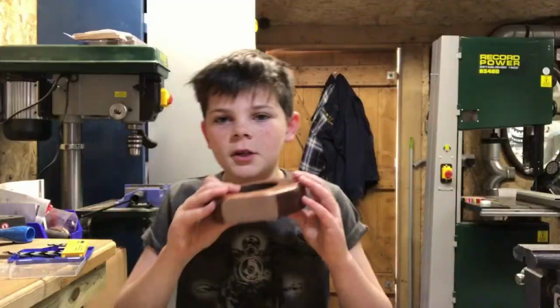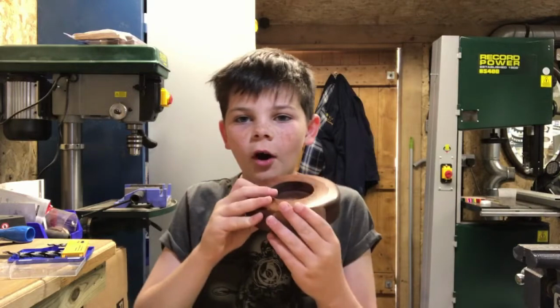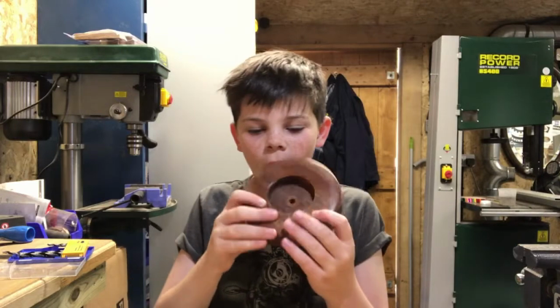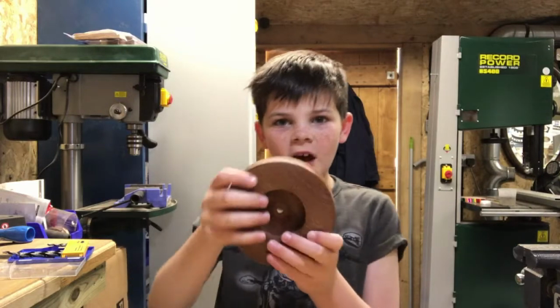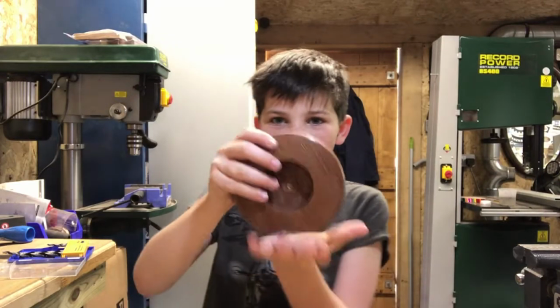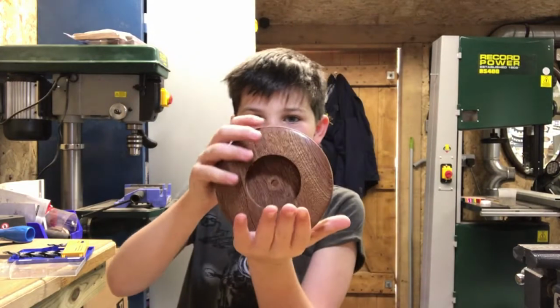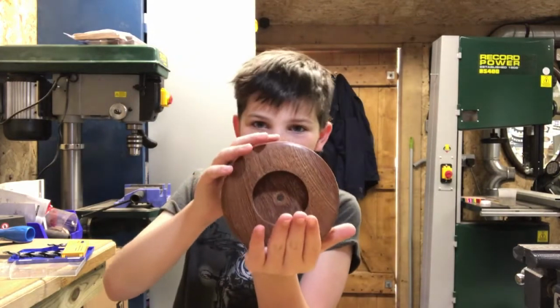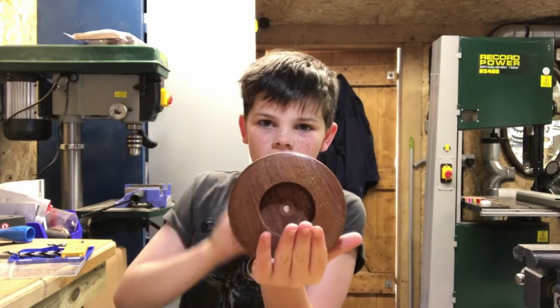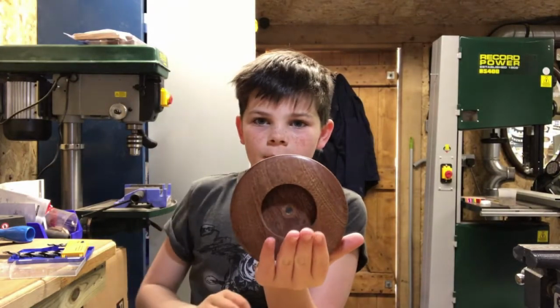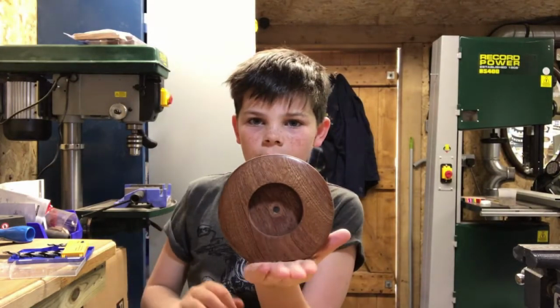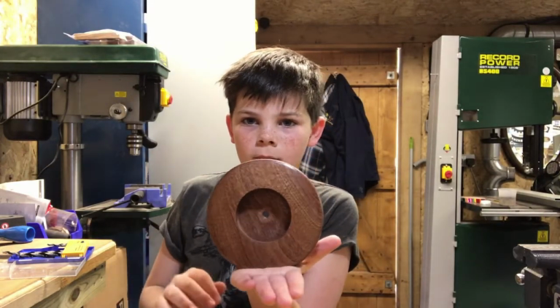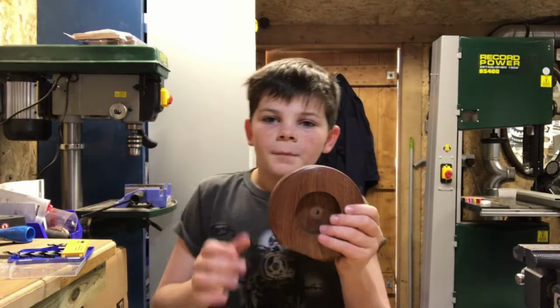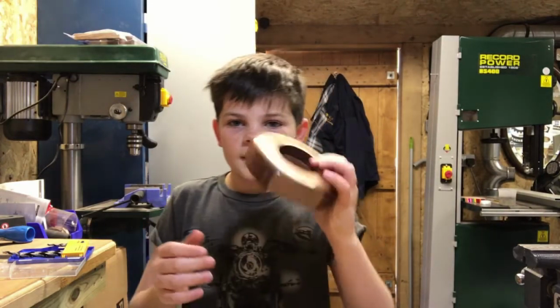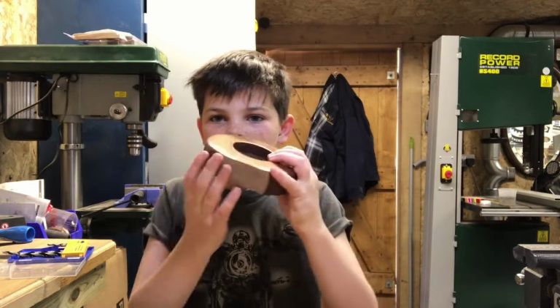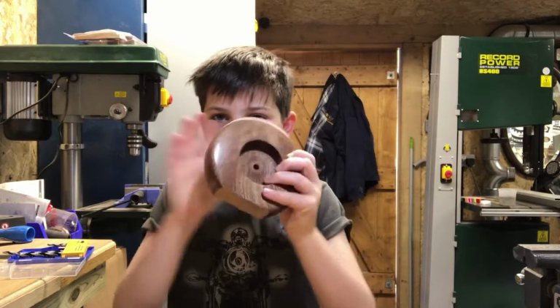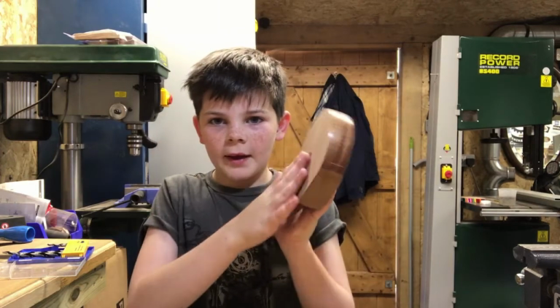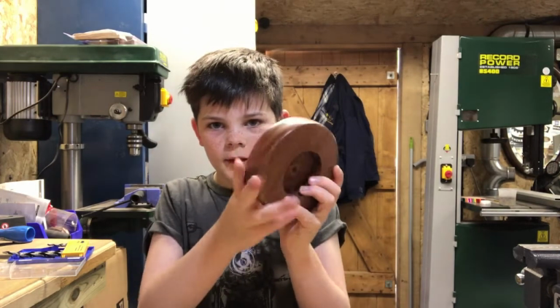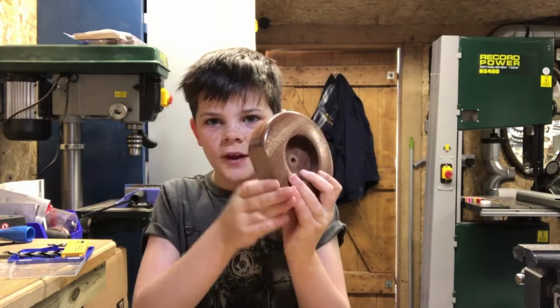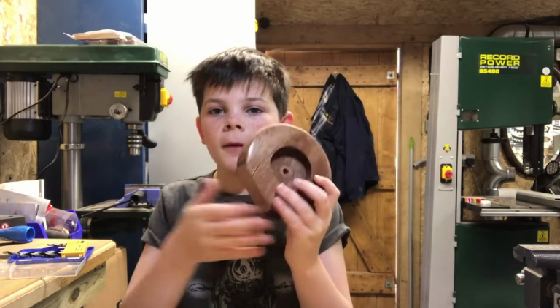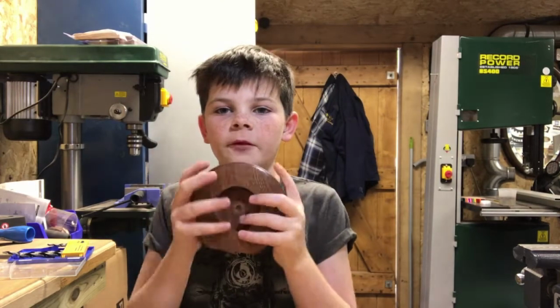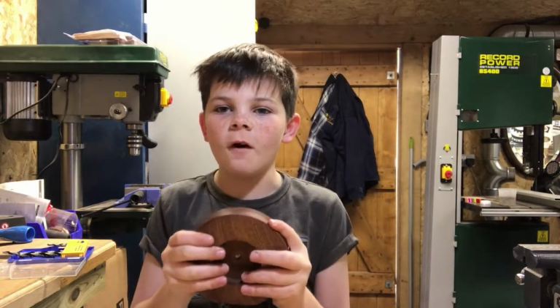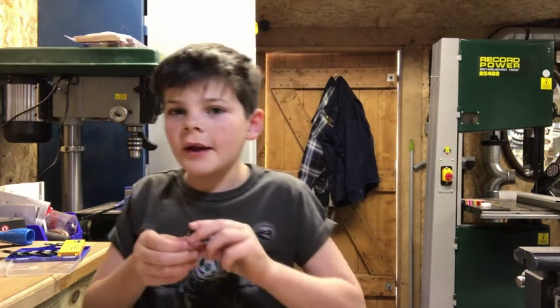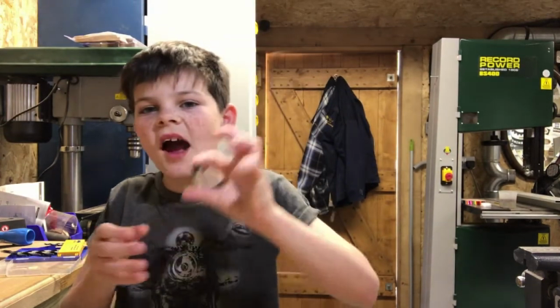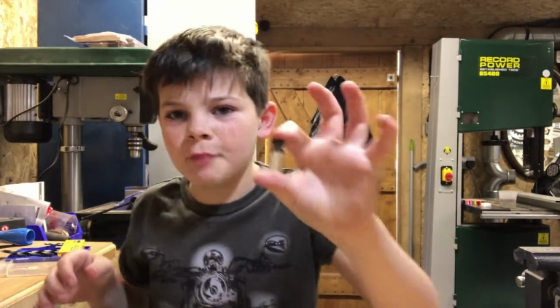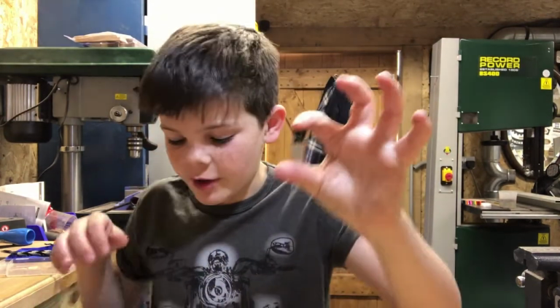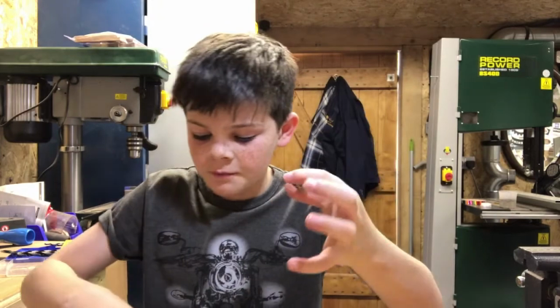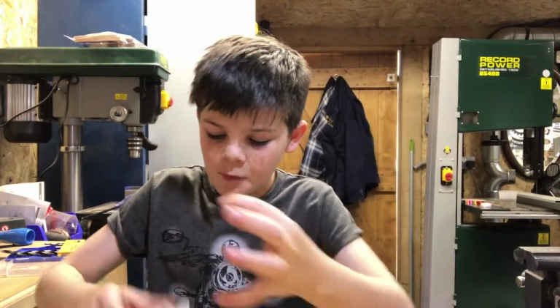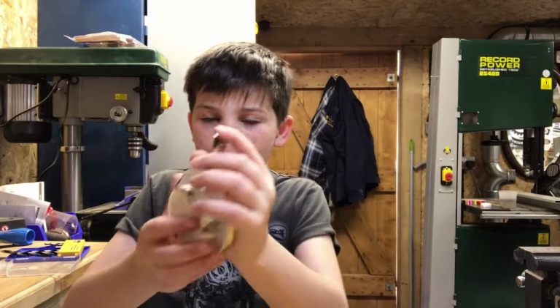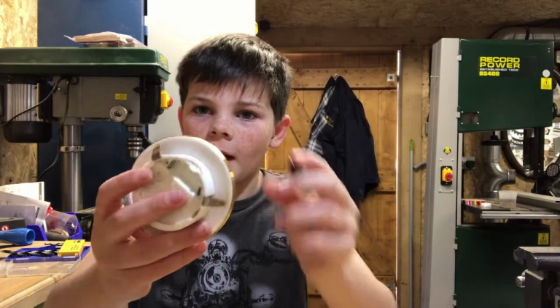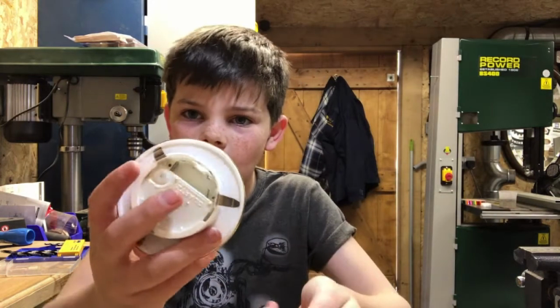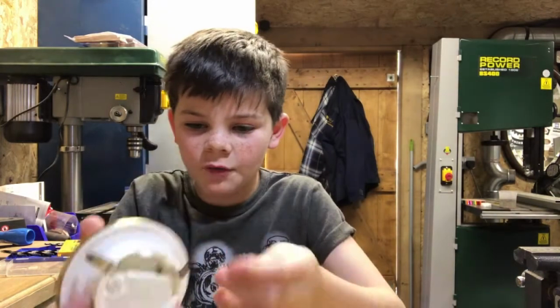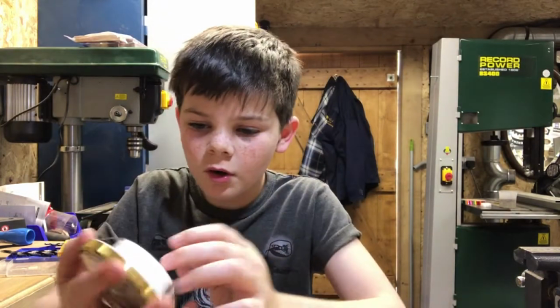We've cut off the bottom bit now and it sits perfectly on the table. Now we're going to sand all the back and underneath it to finish it off. Then we'll put this battery inside the clock.